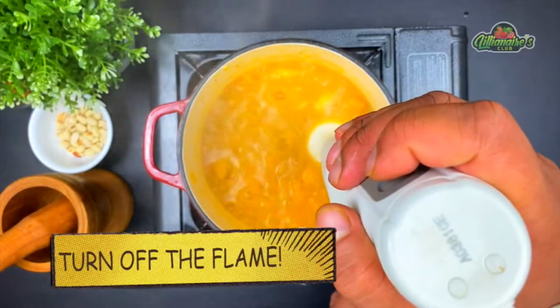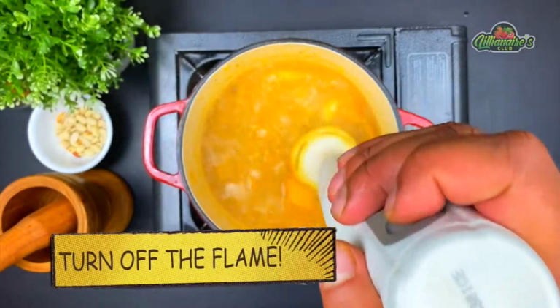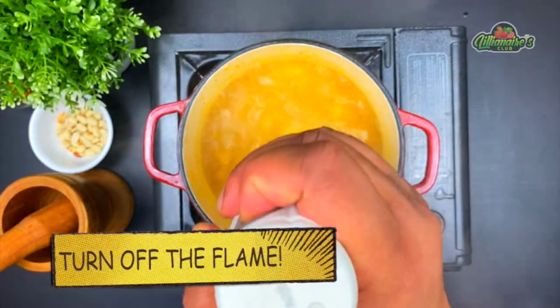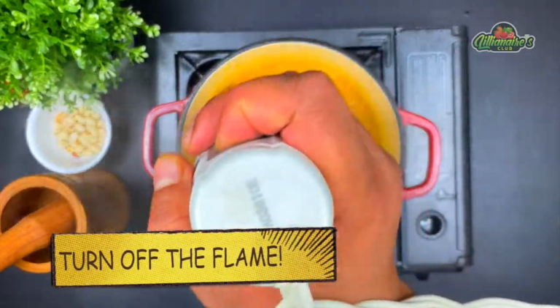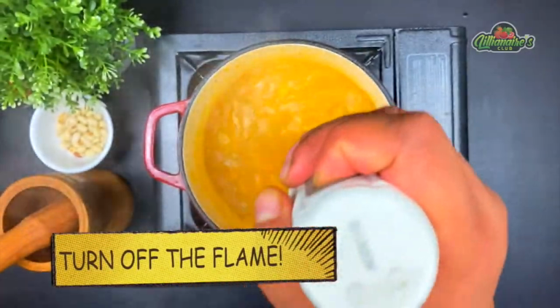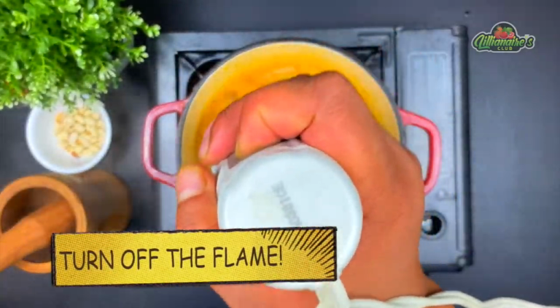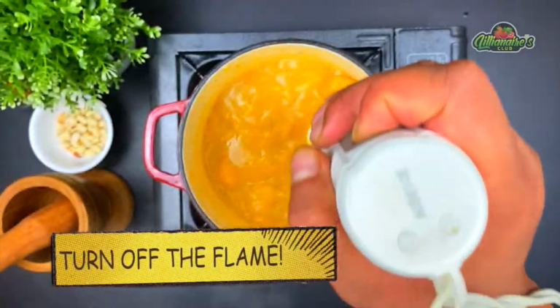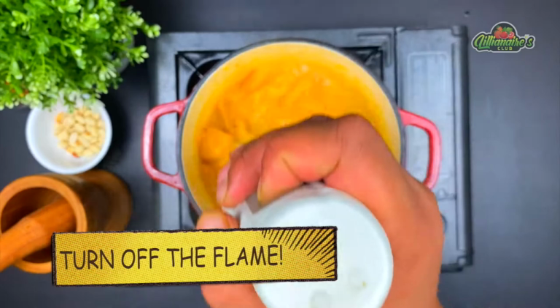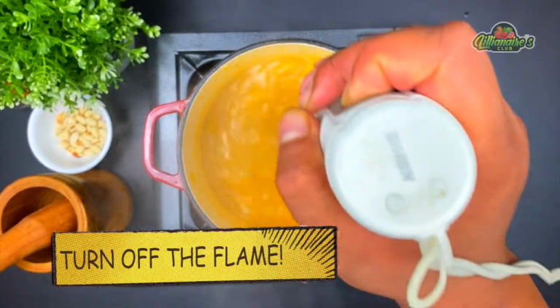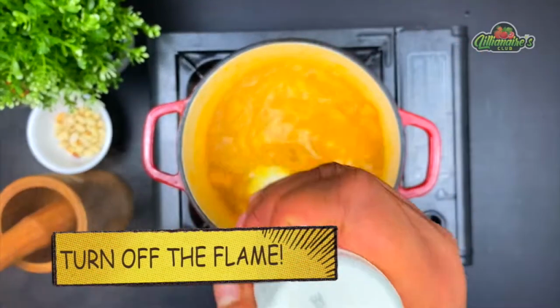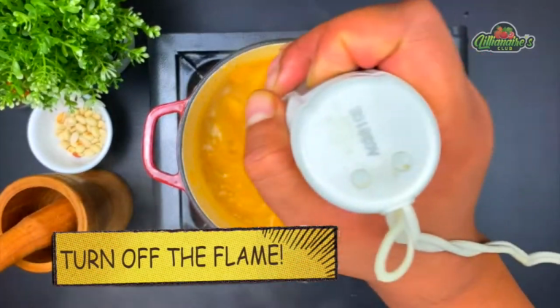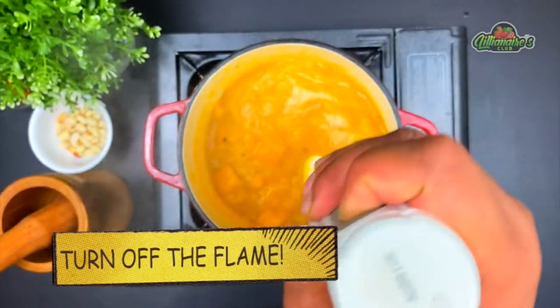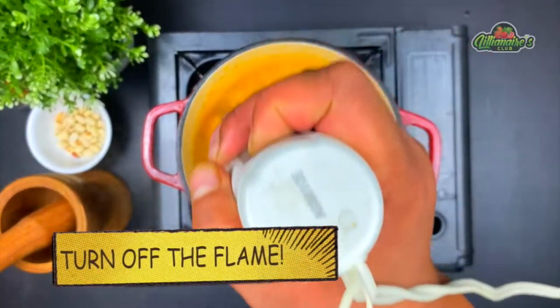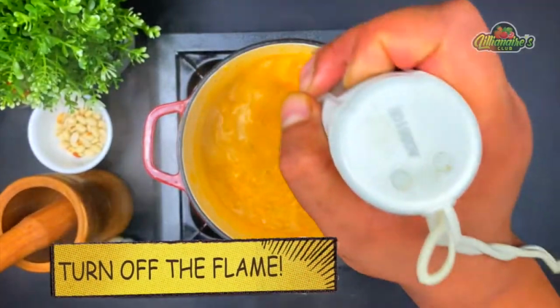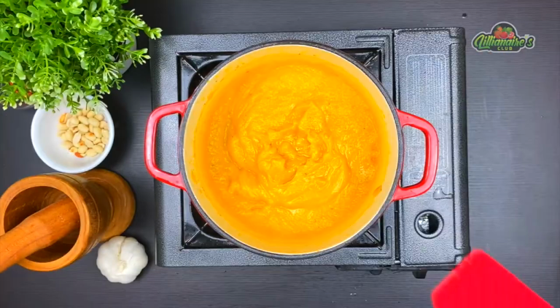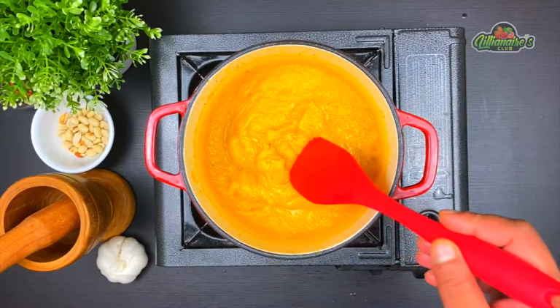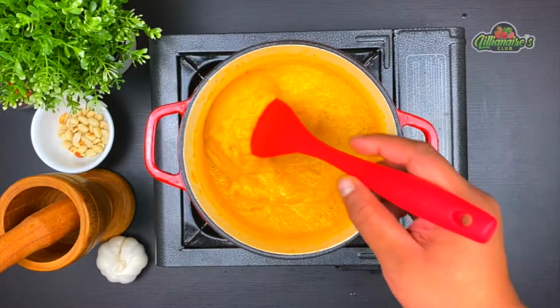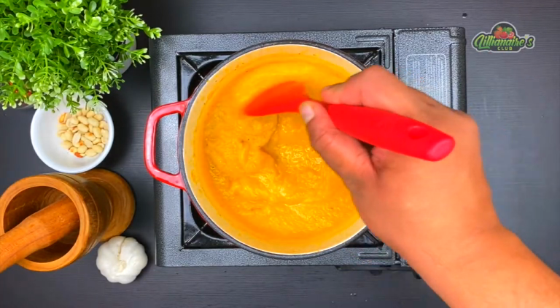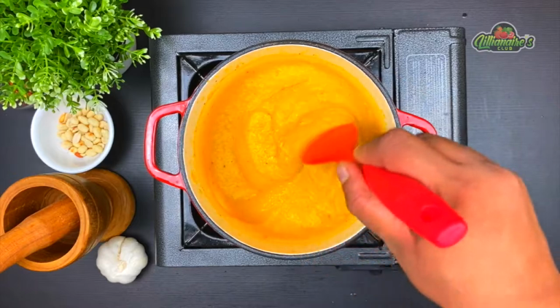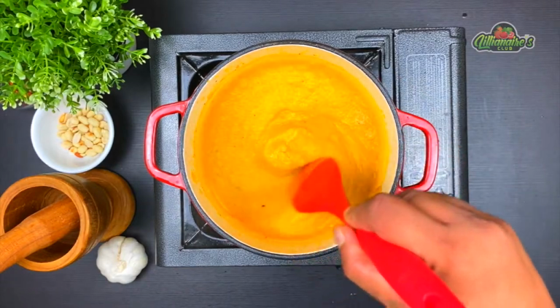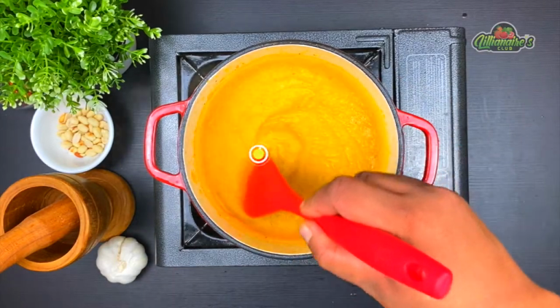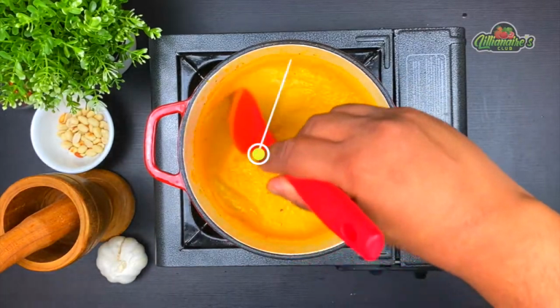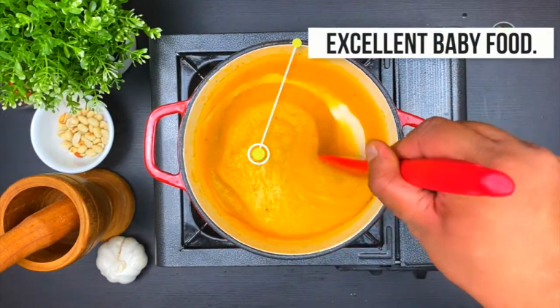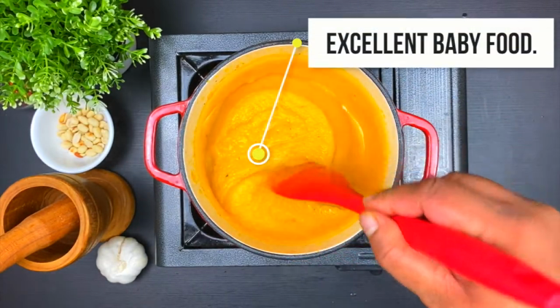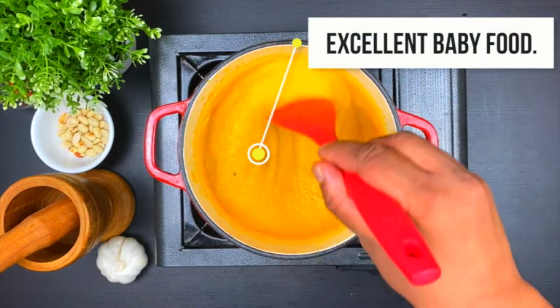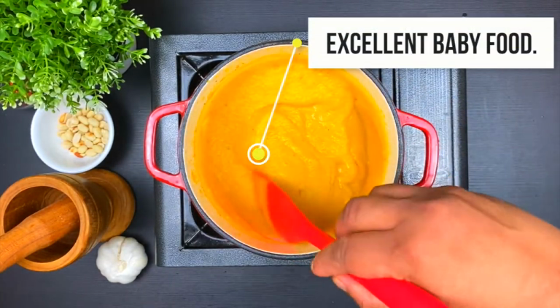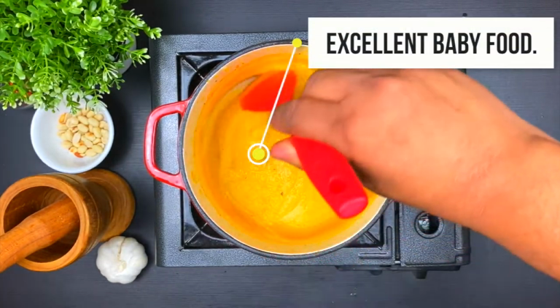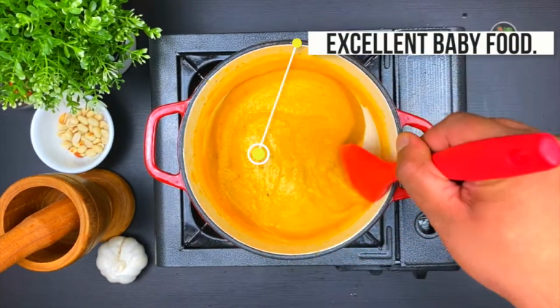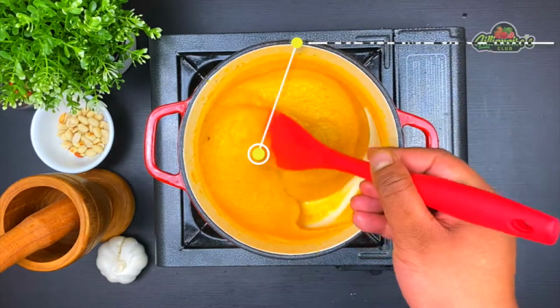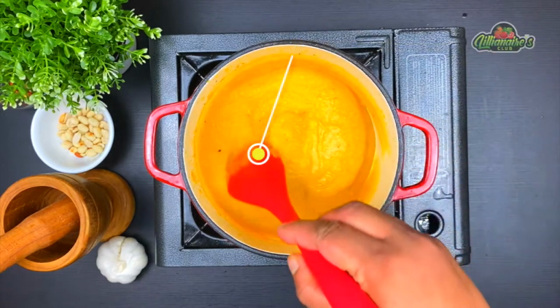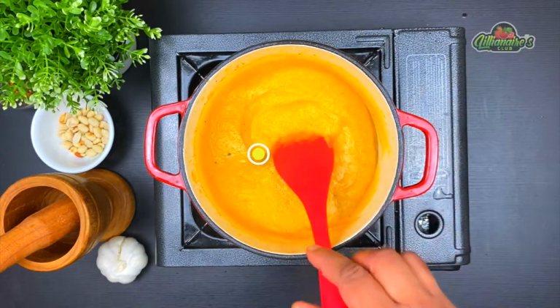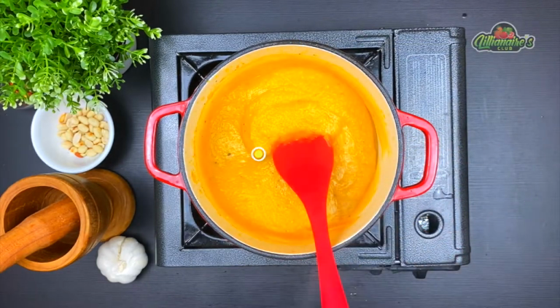Now let's turn off the flame and blend the soup with an immersion blender. Be very careful when blending hot liquid. This beautiful smooth and silky base for our soup is ready. Not only is this a really great soup, but at this stage it's also a great meal for toddlers.